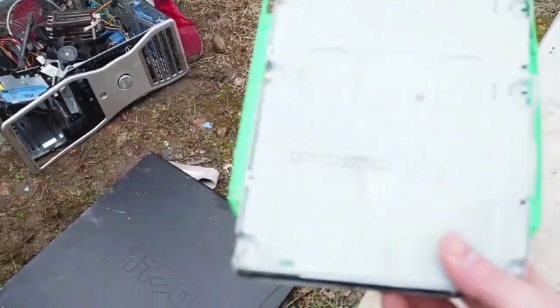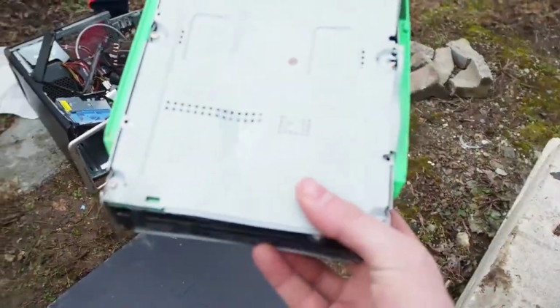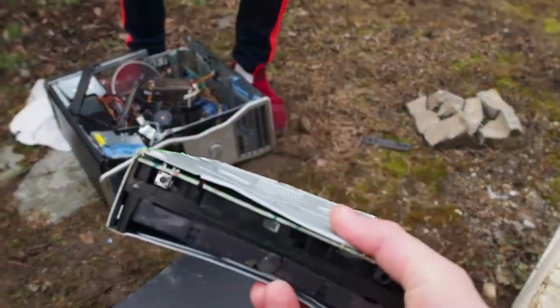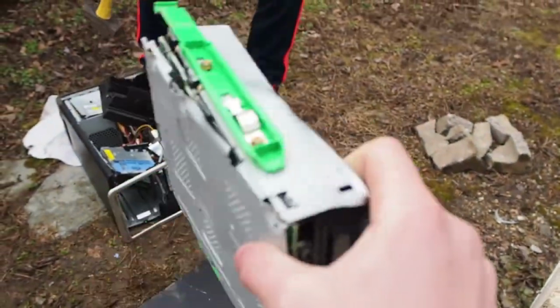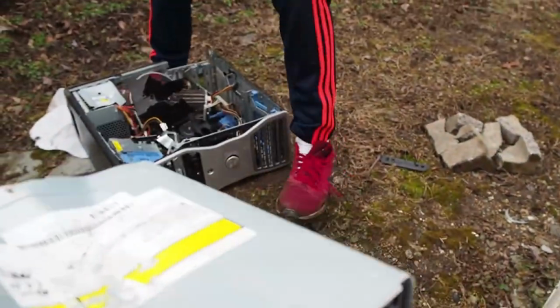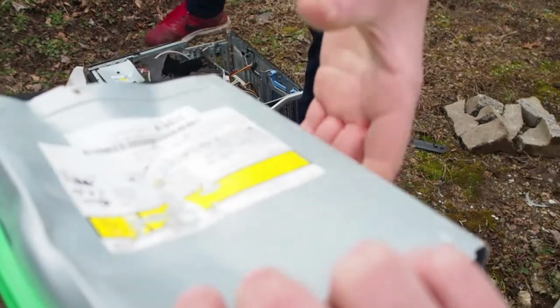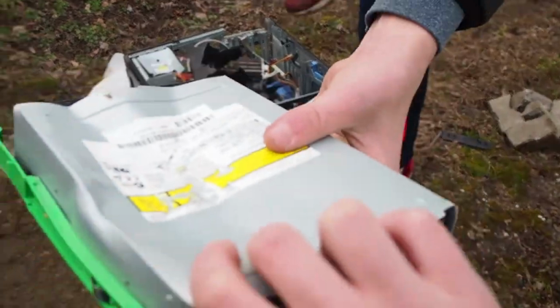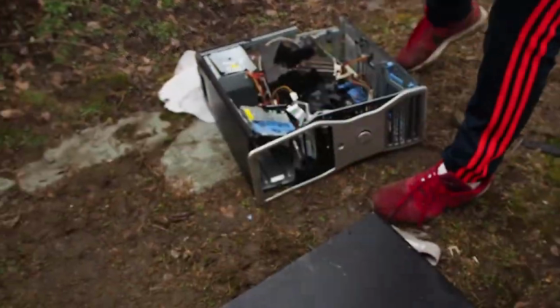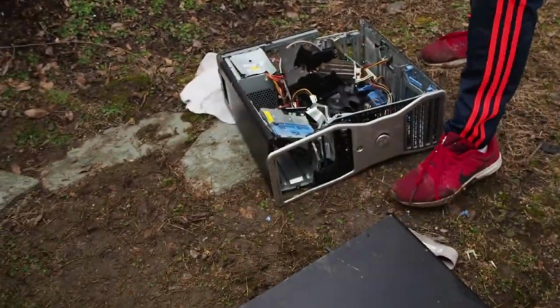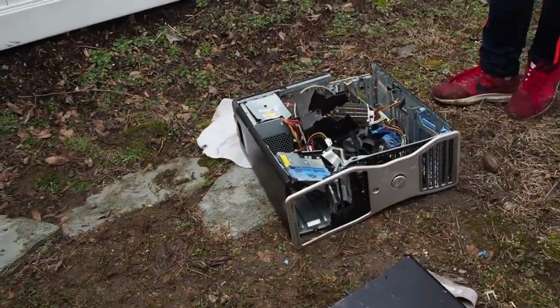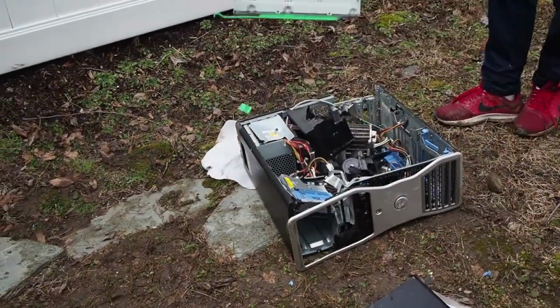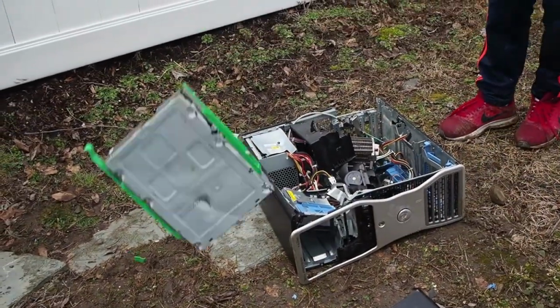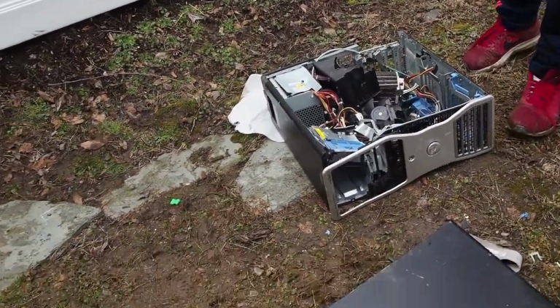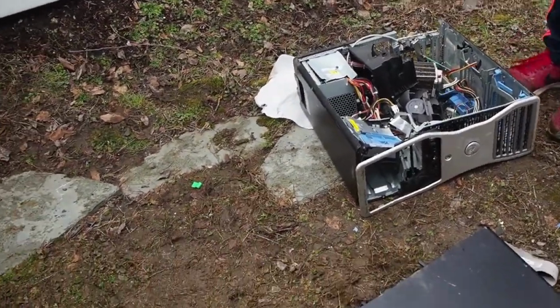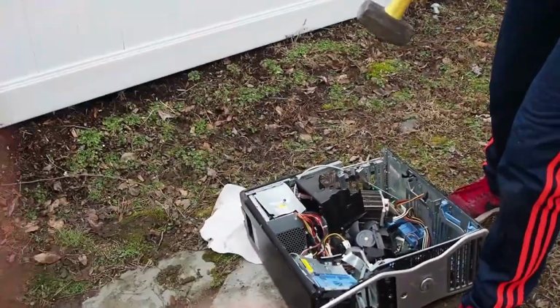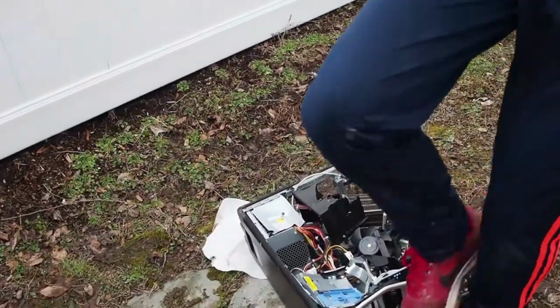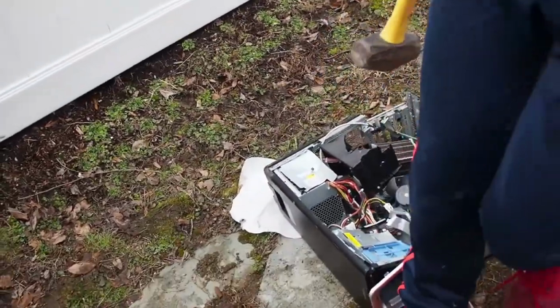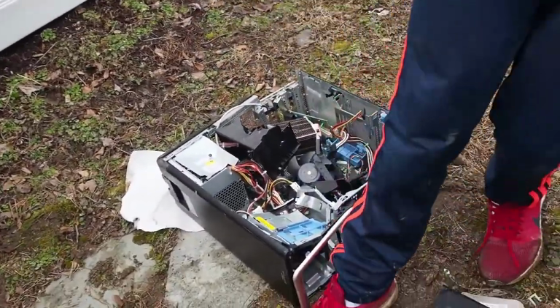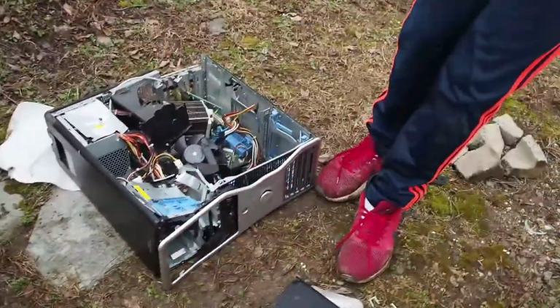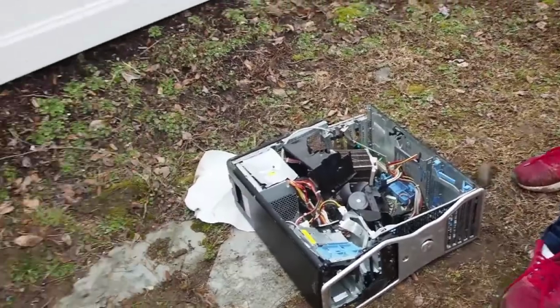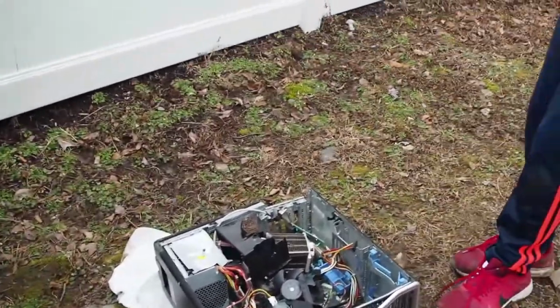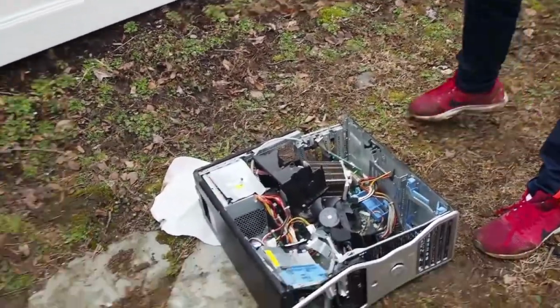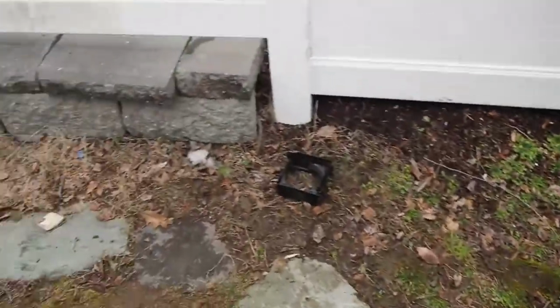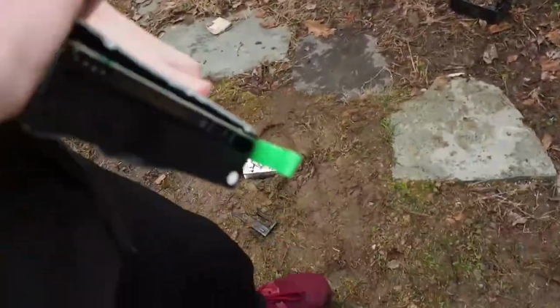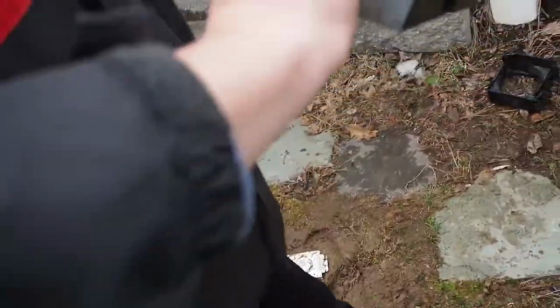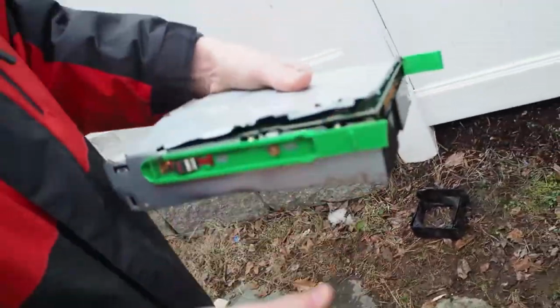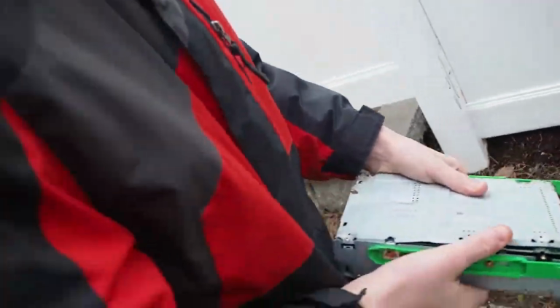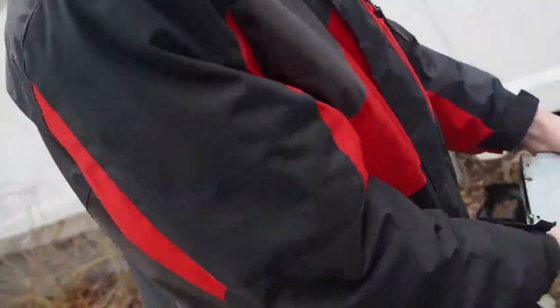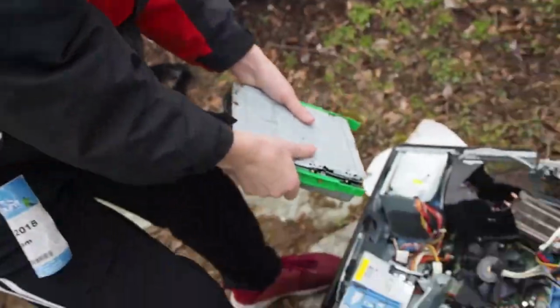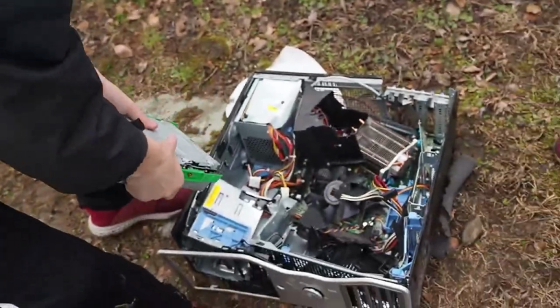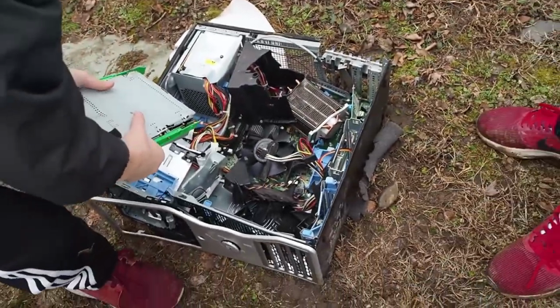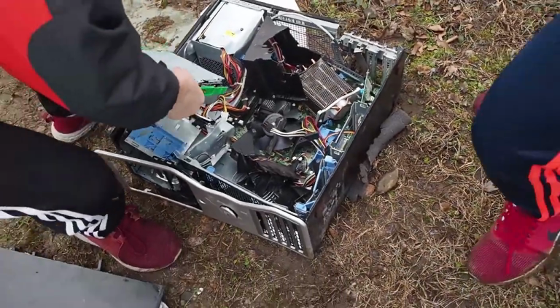Alright guys, so we got our storage right here. We're just going to insert it real quick. The firewall protected this computer because this storage has a virus on it, so we're just going to forcefully install it.